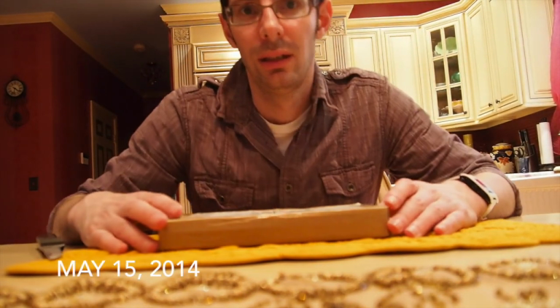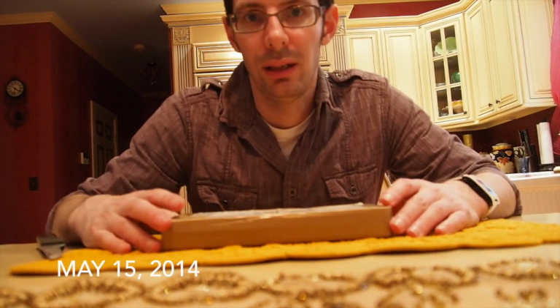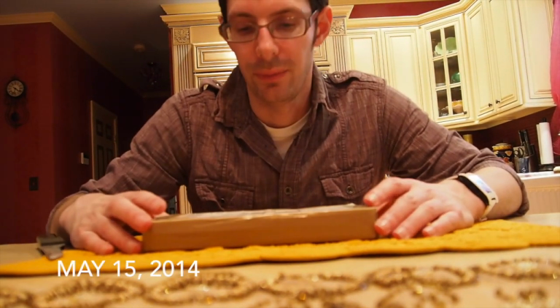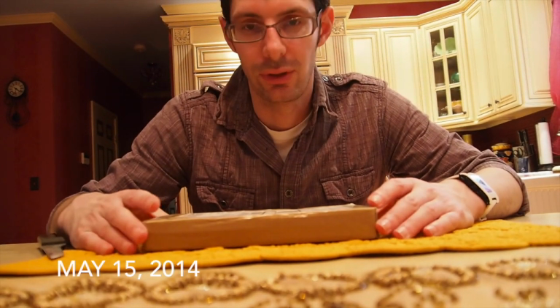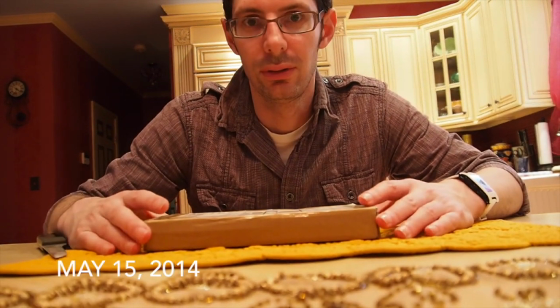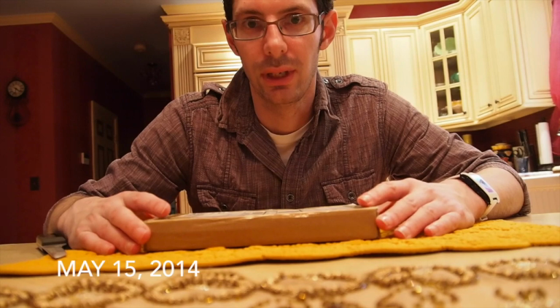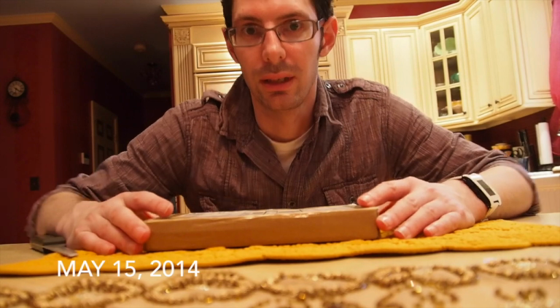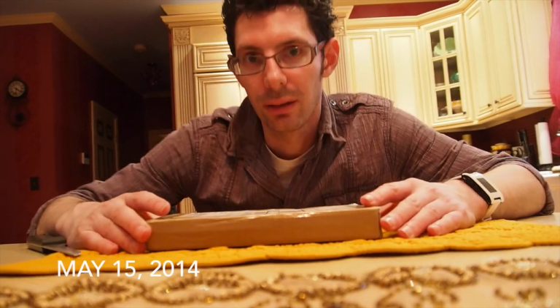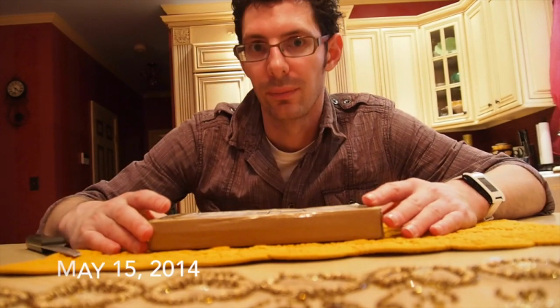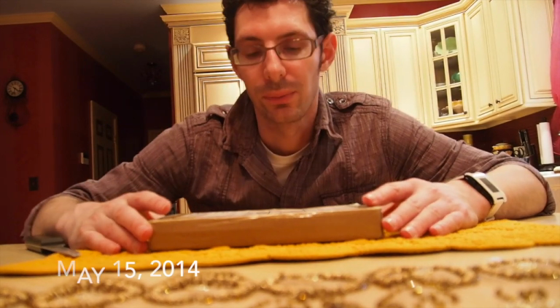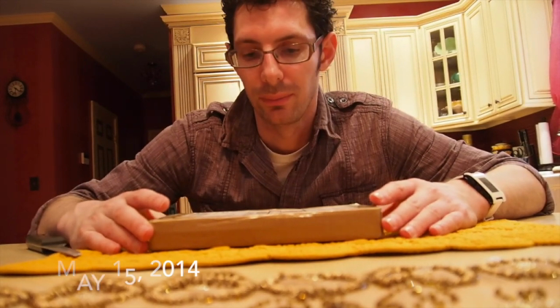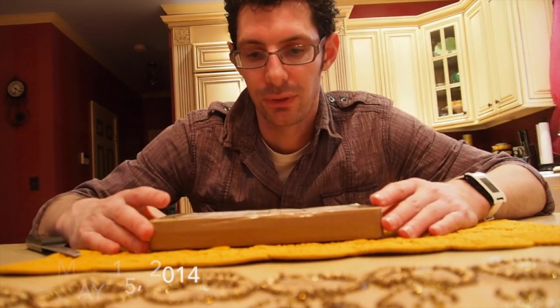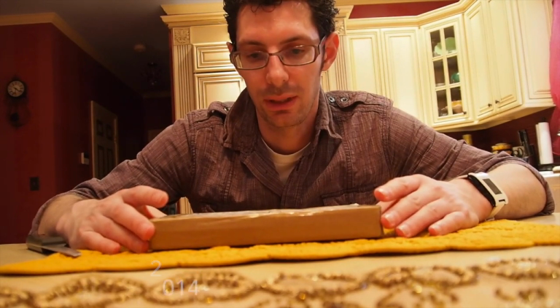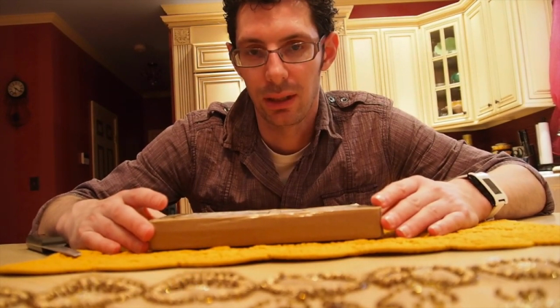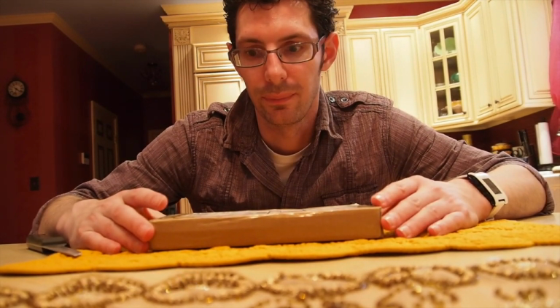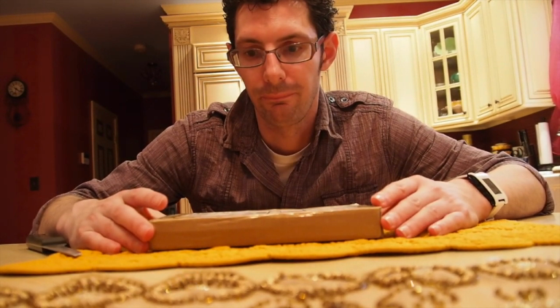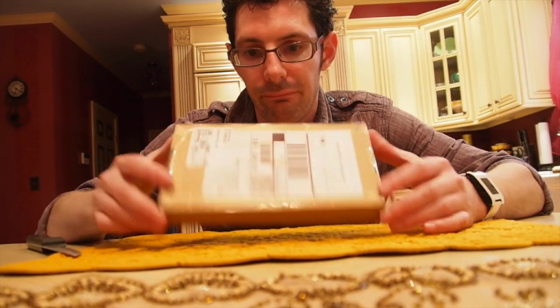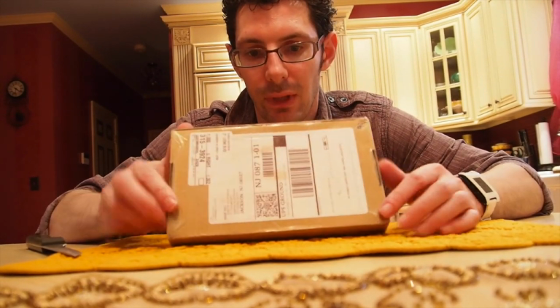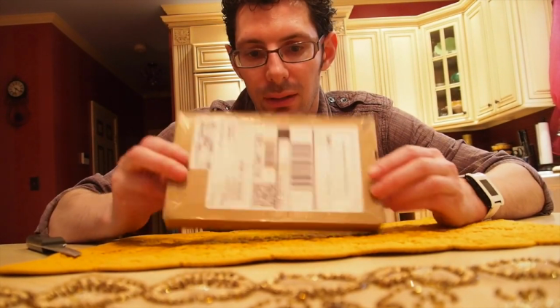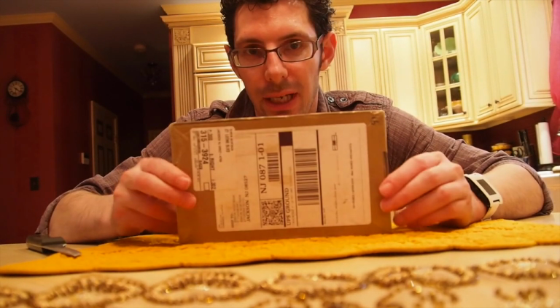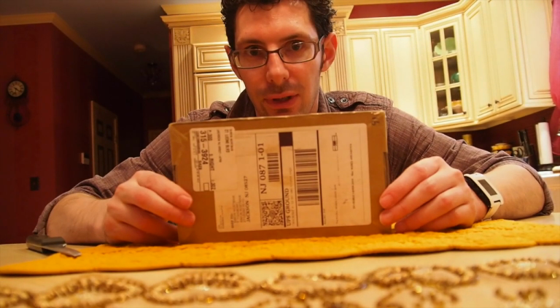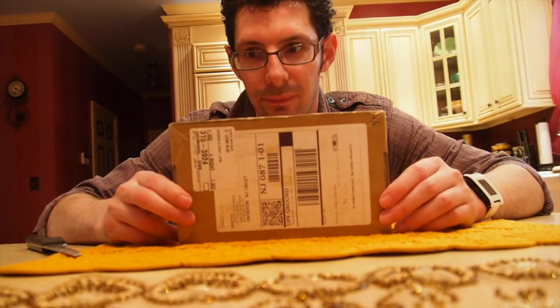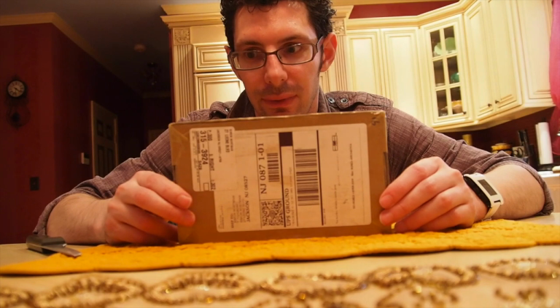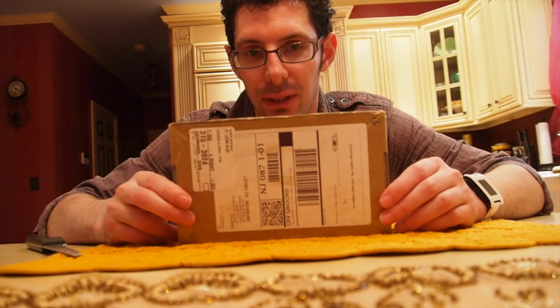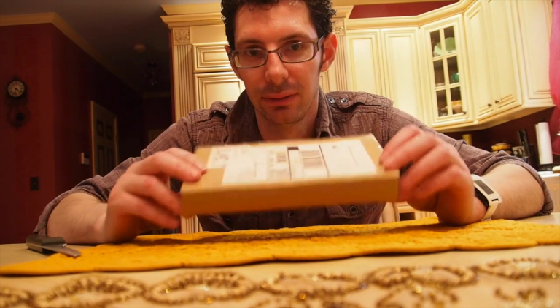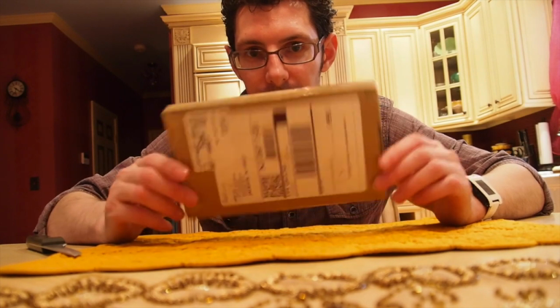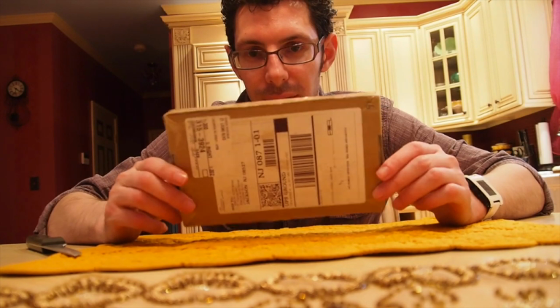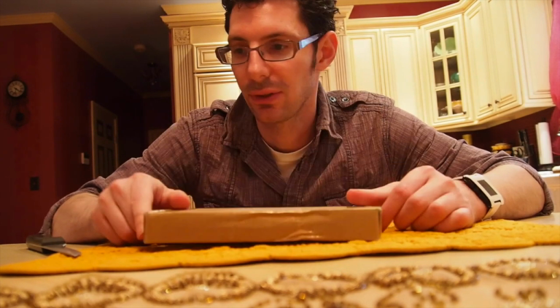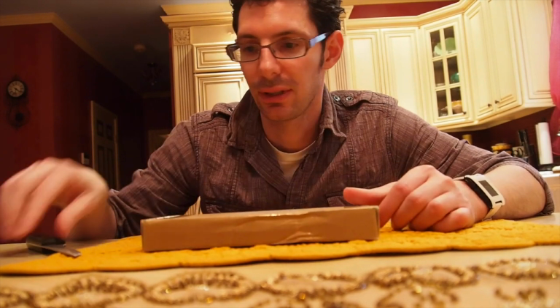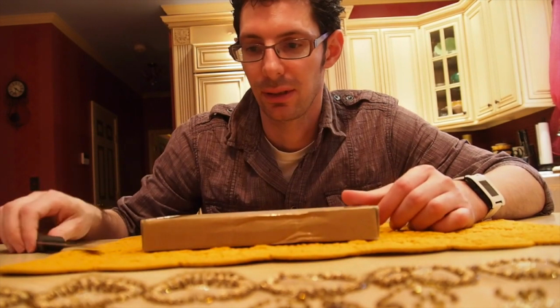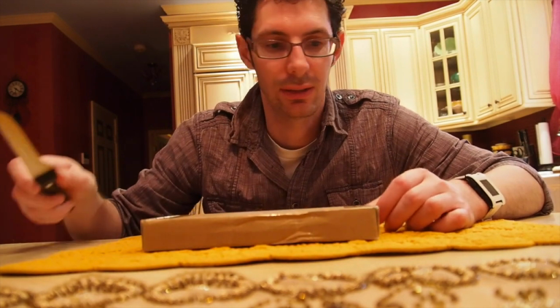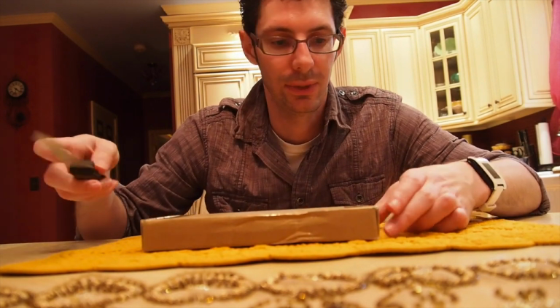Hi, I'm here to do a OnePlus One unboxing of the package today. There we go, brown box, just like they said it would be.